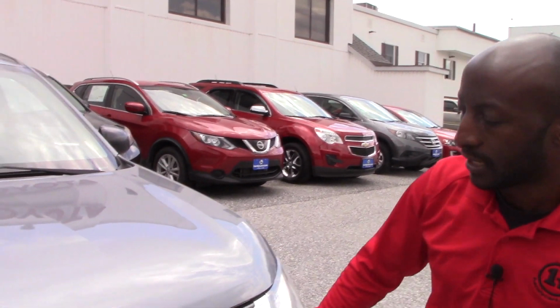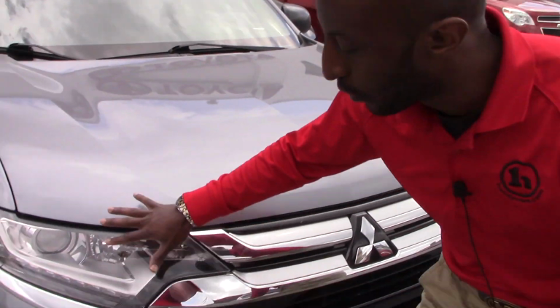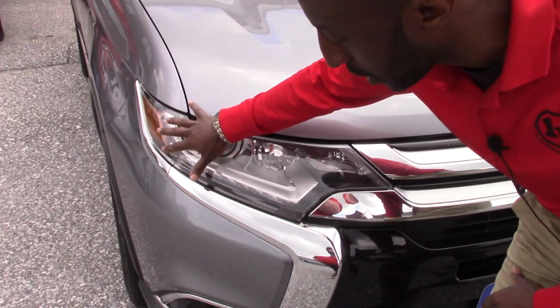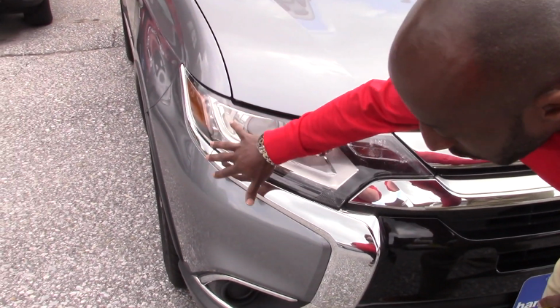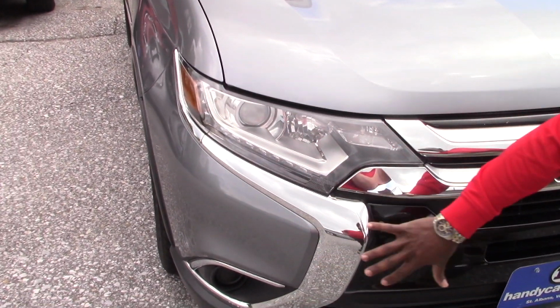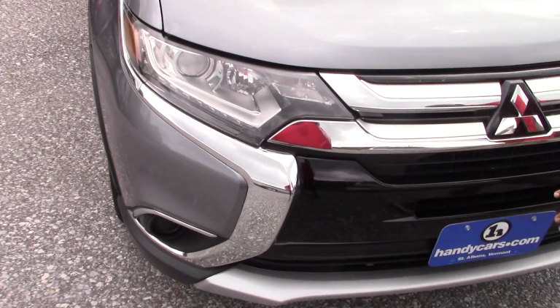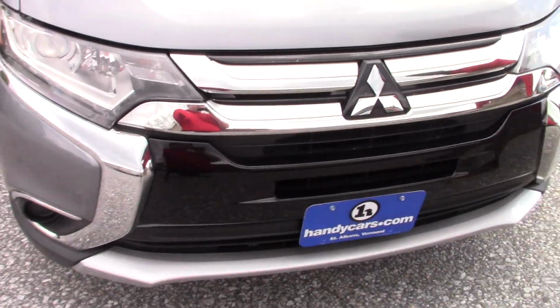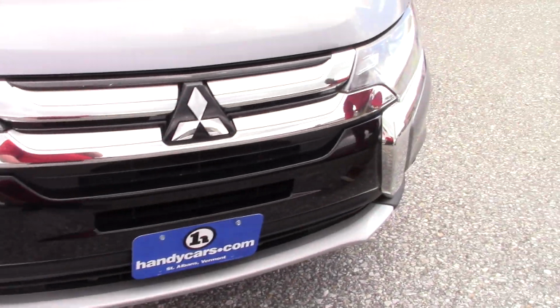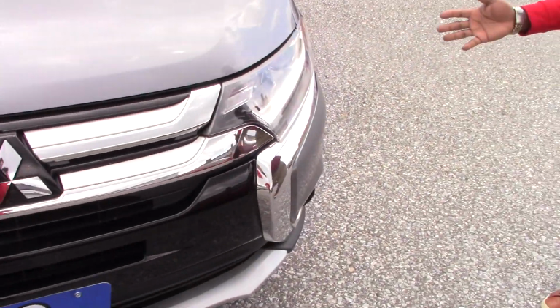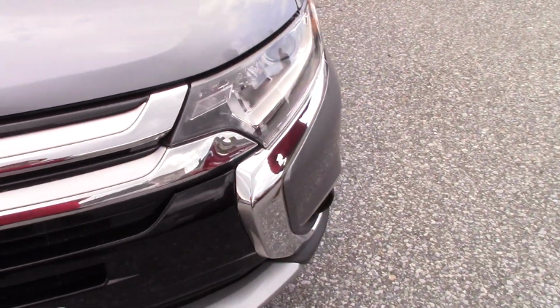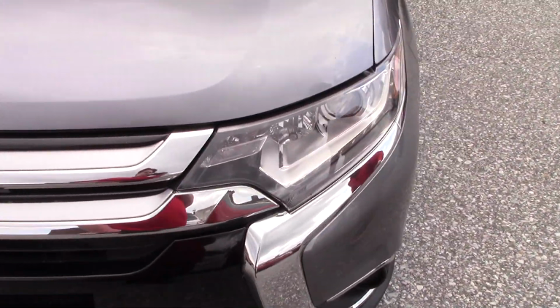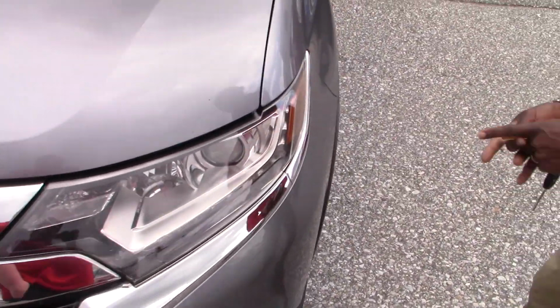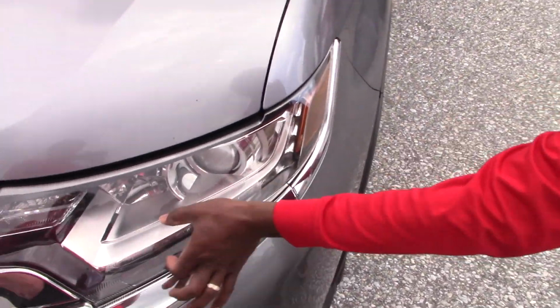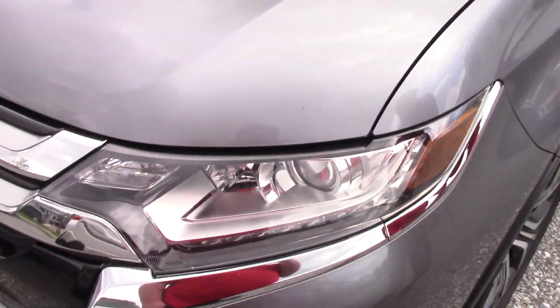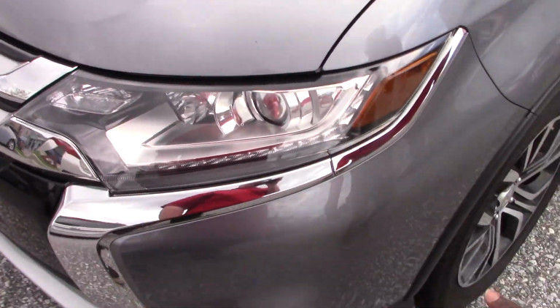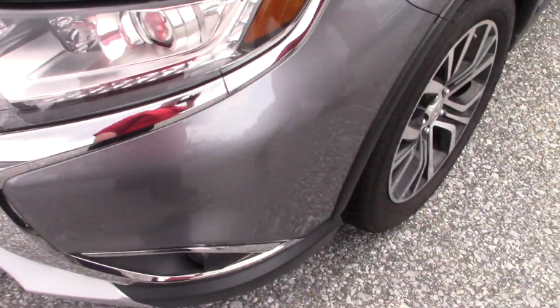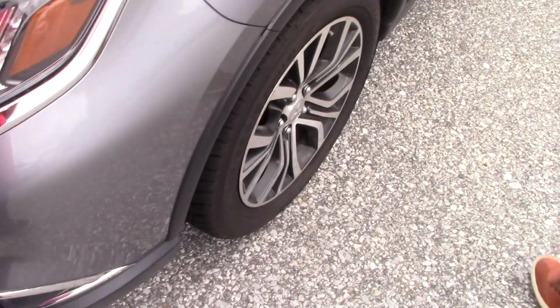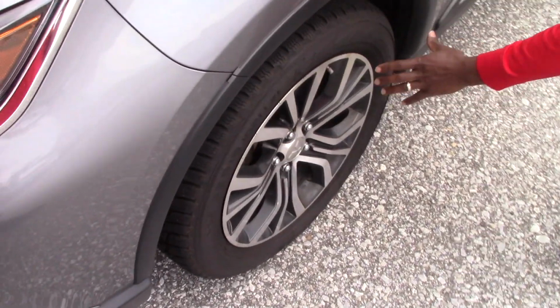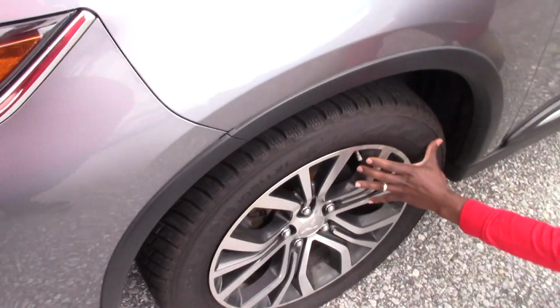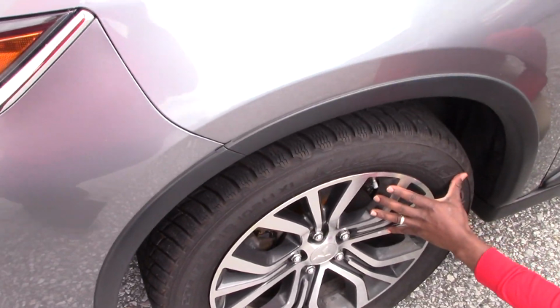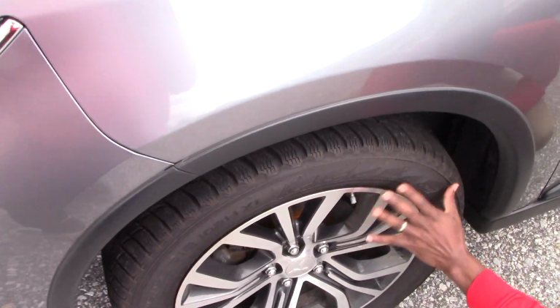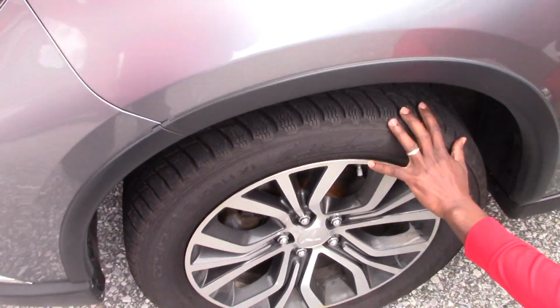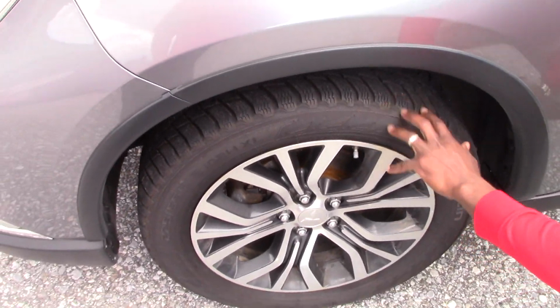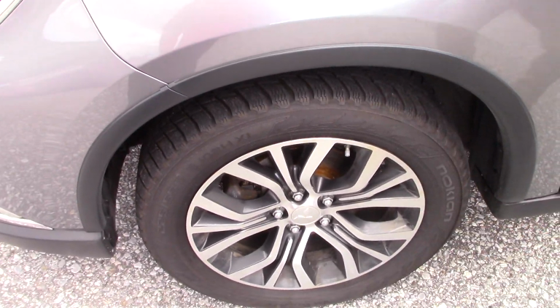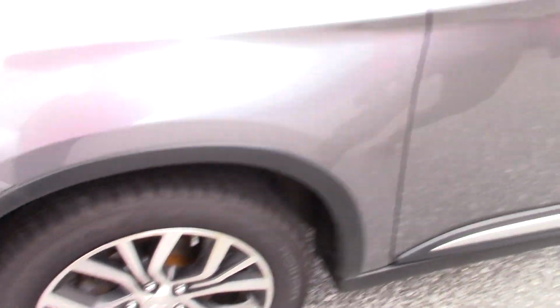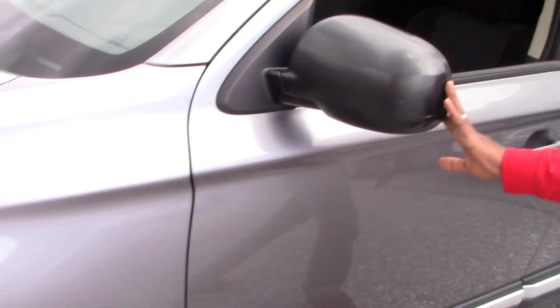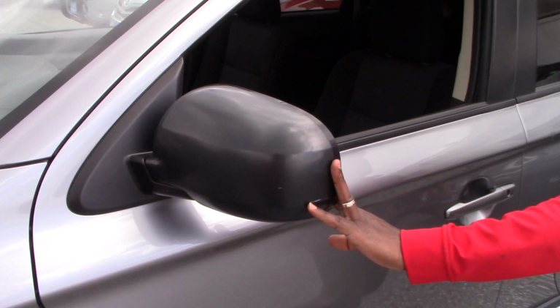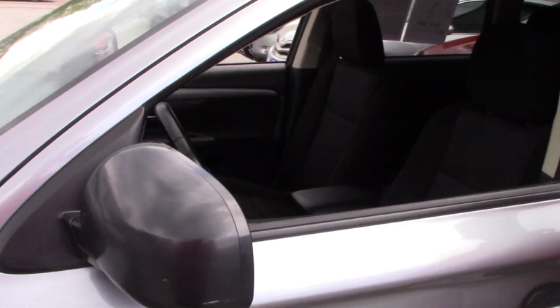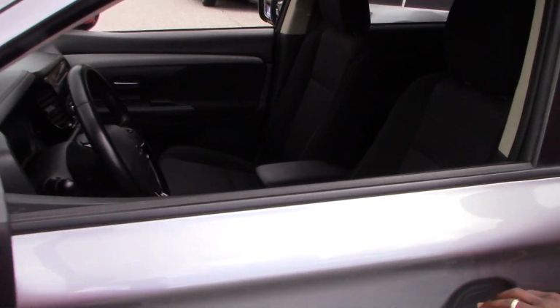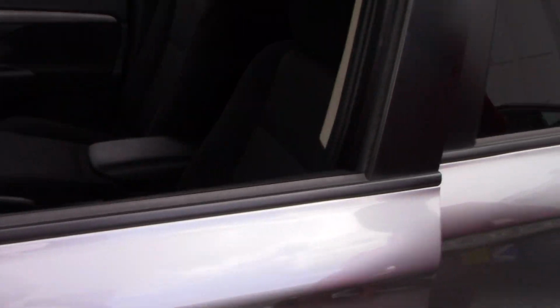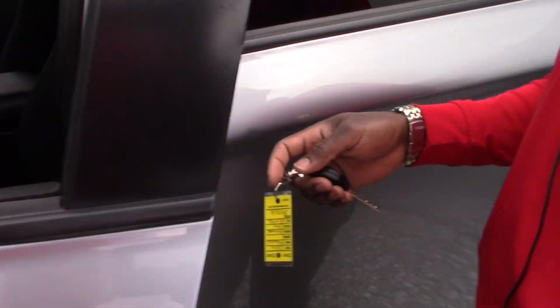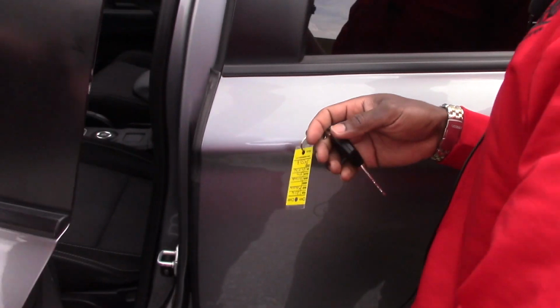So let me walk around with you — you can see the daytime running lights, very nice design, fog lights, 18-inch aero wheels, brand new tires on it, and outside heated mirrors.